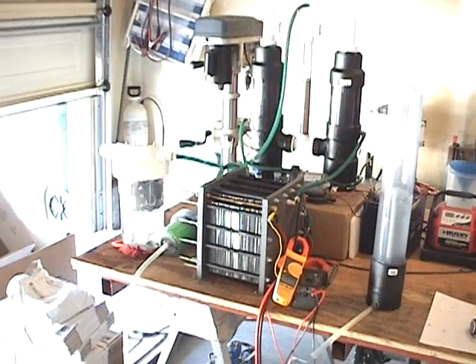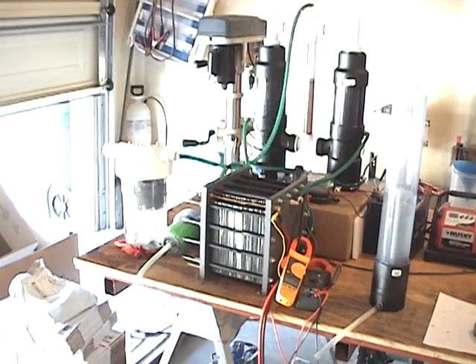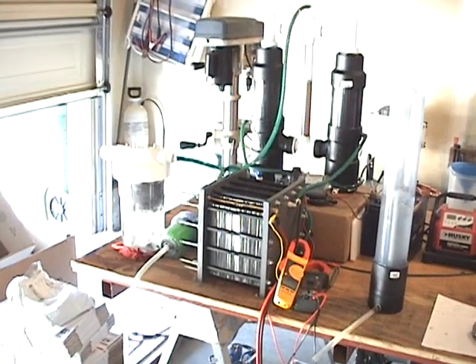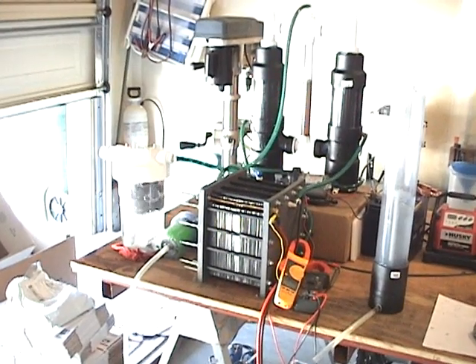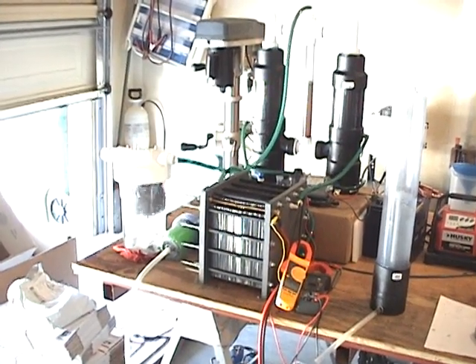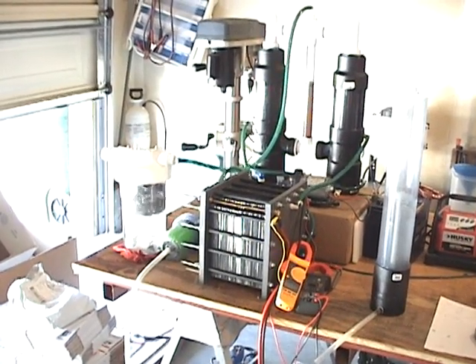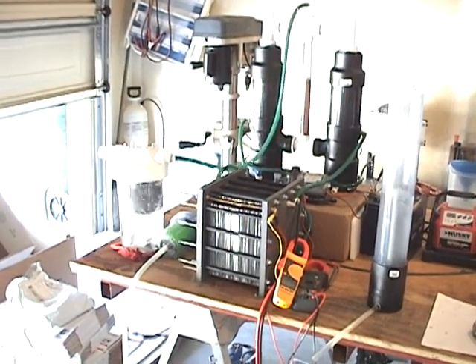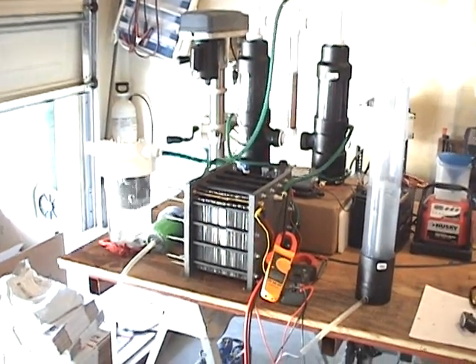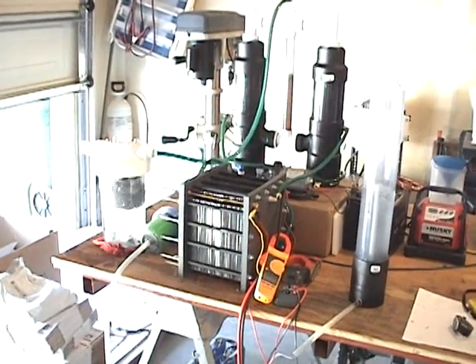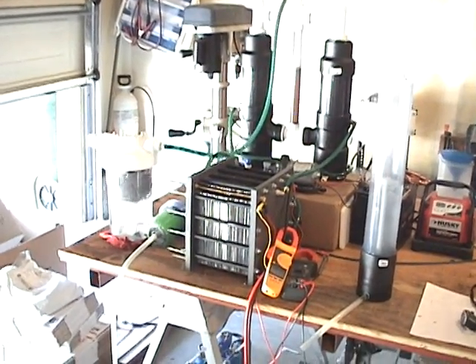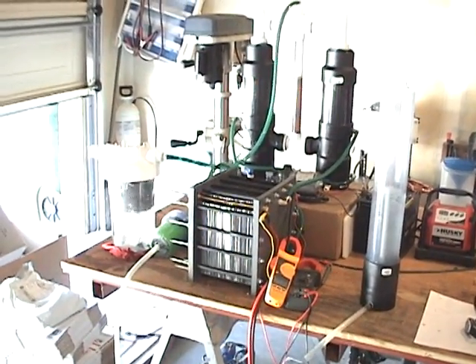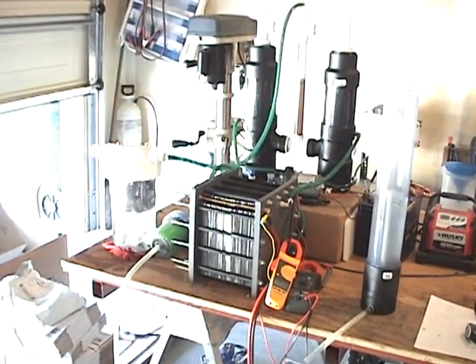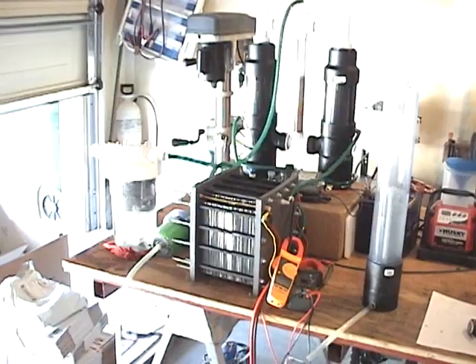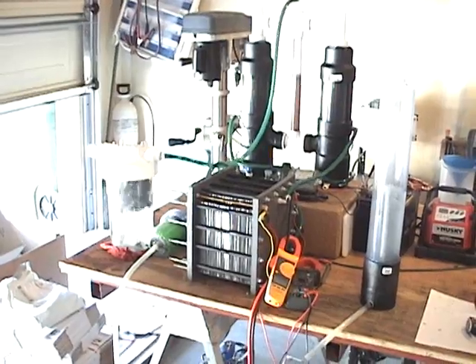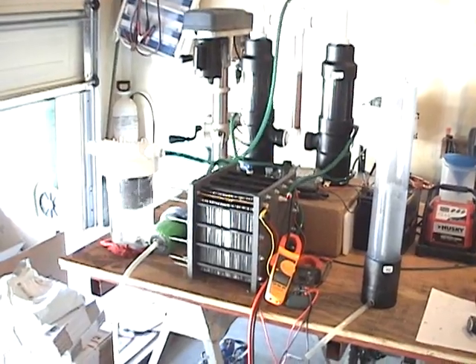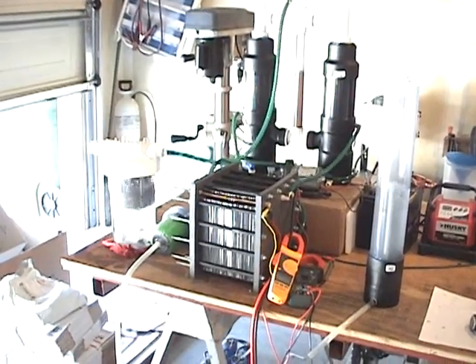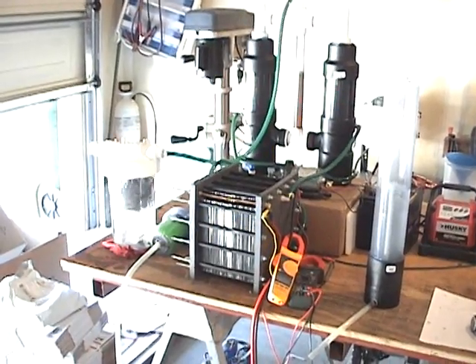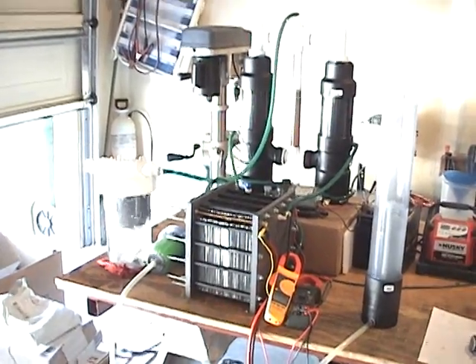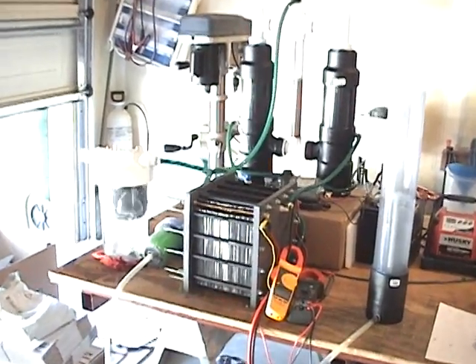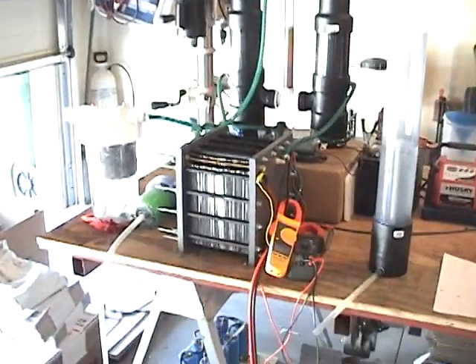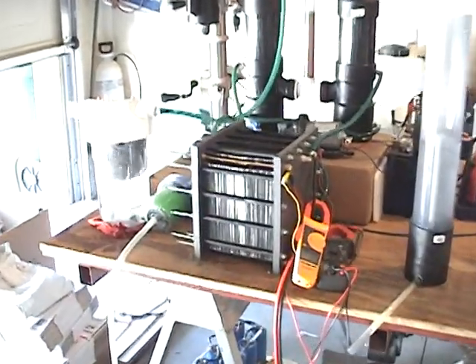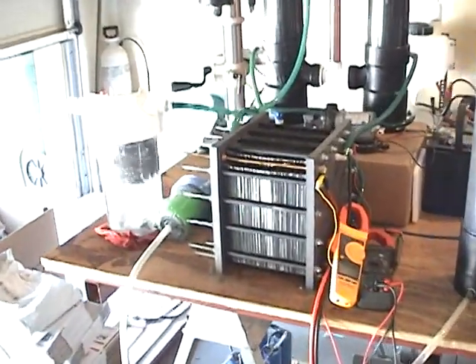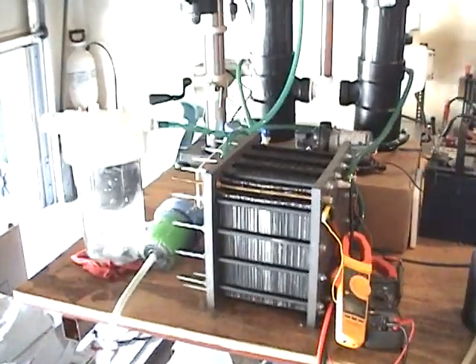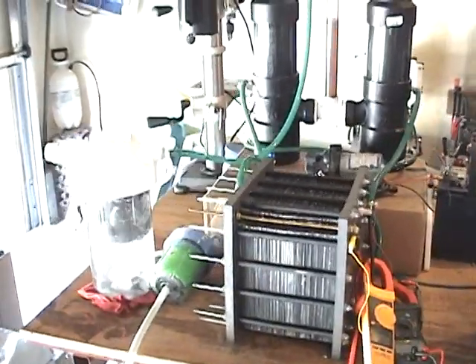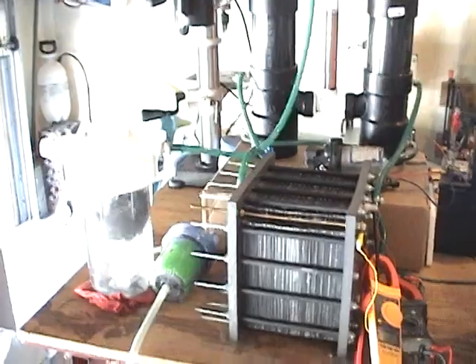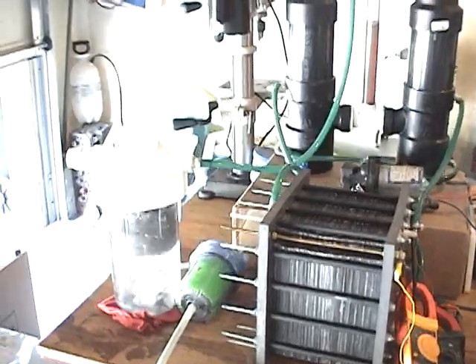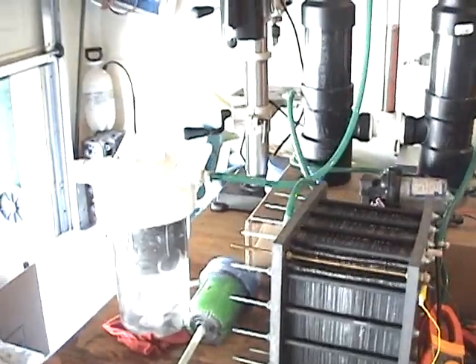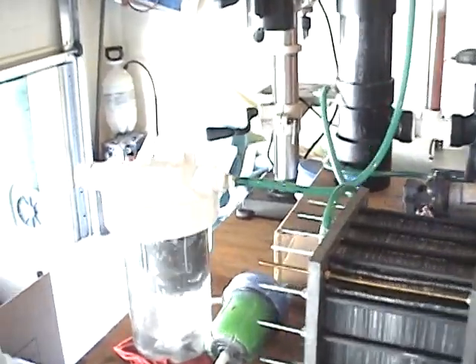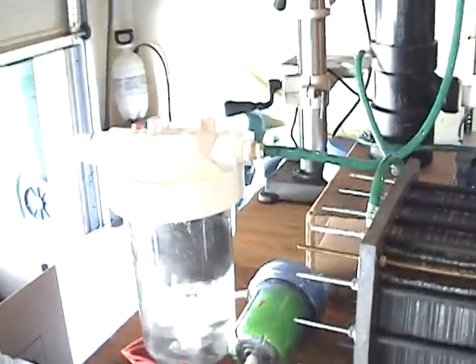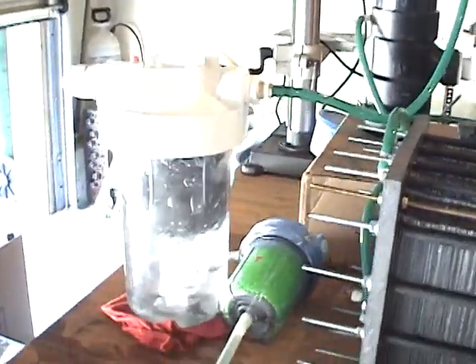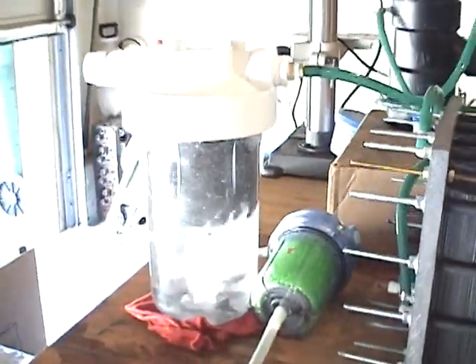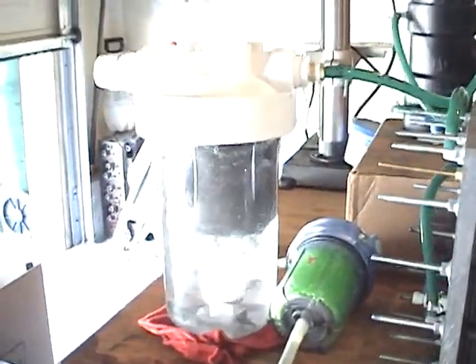Hello, this is Steve at GreenFuelH2O.com. Well, I've done it! The generator — the 118-plate generator — is now producing 30 liters a minute.